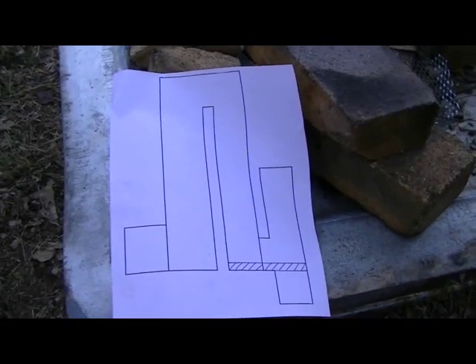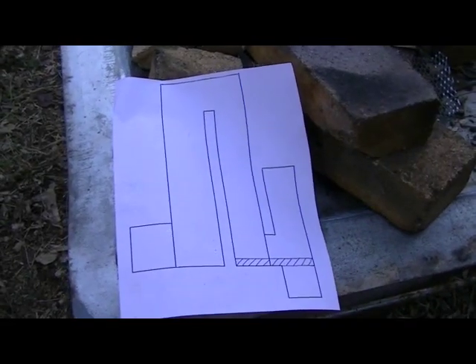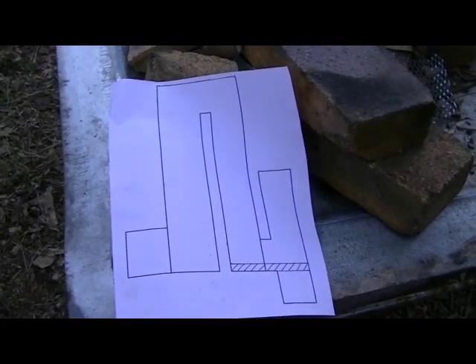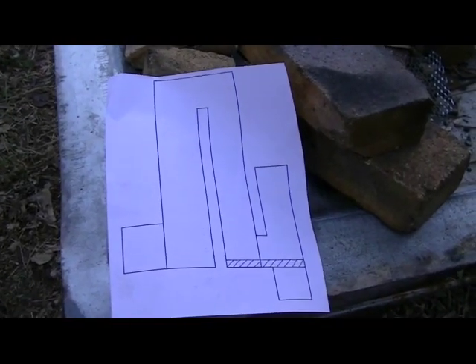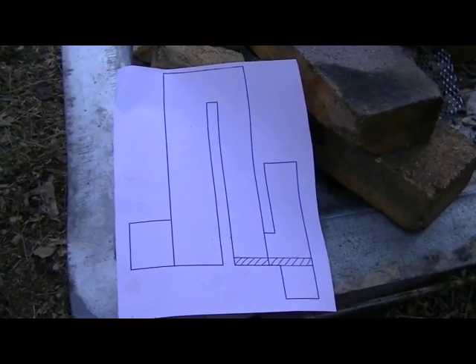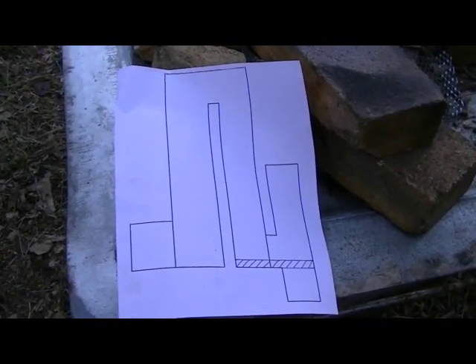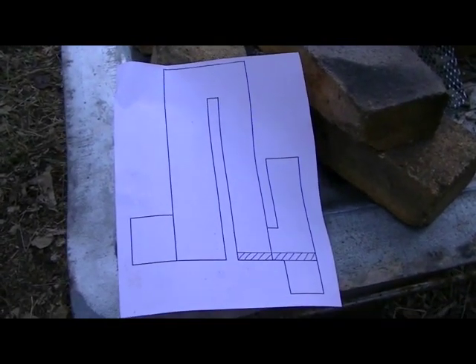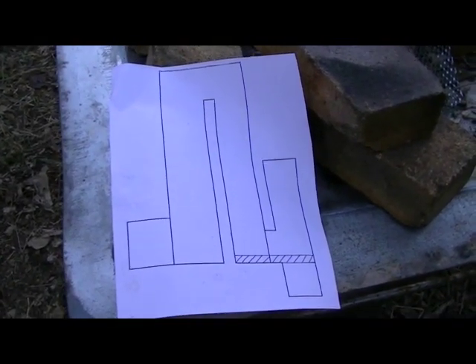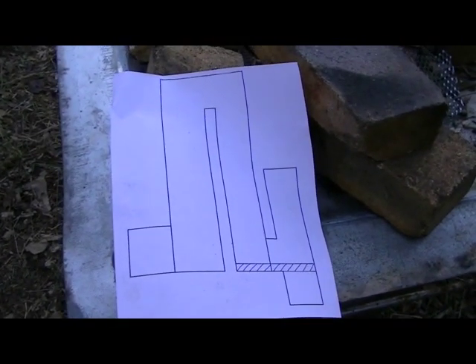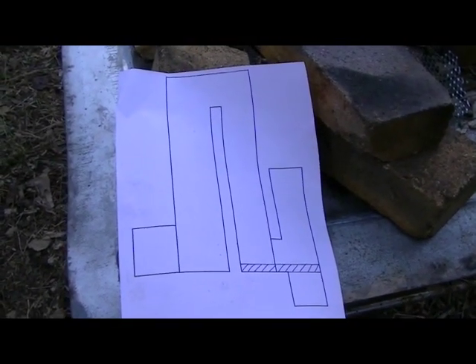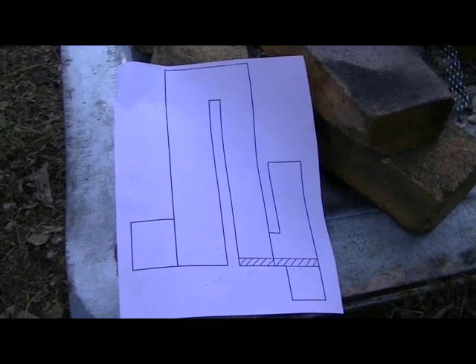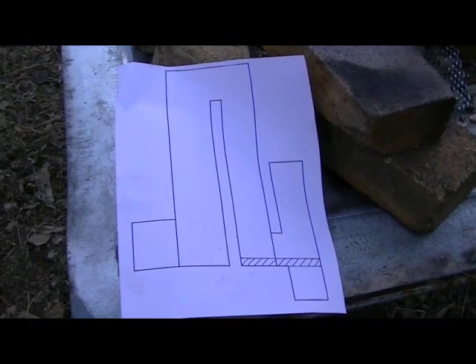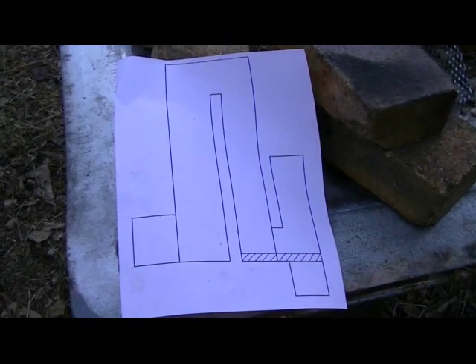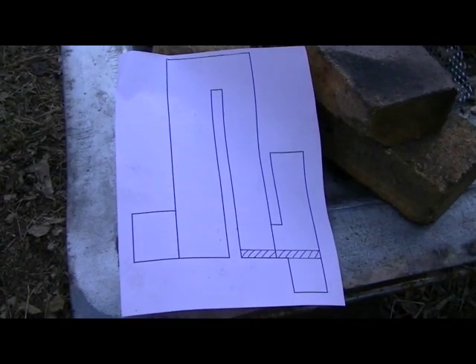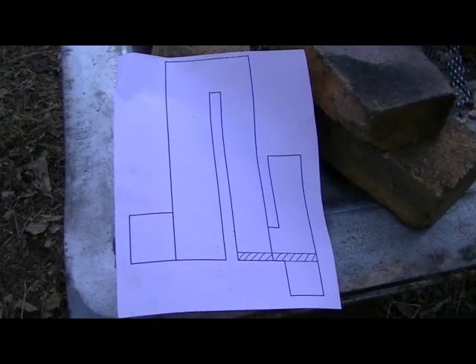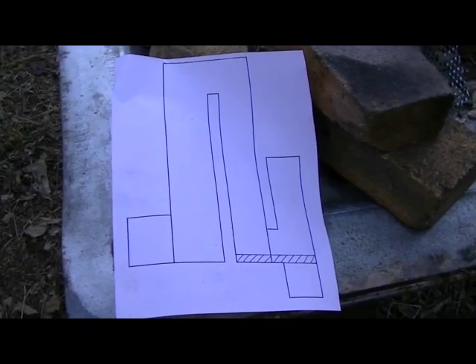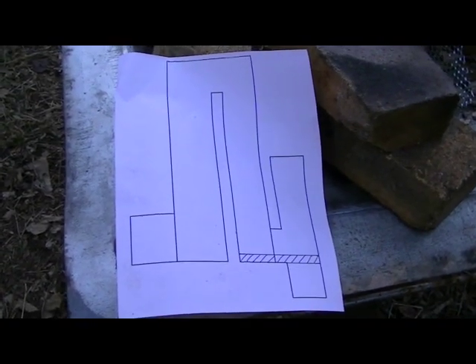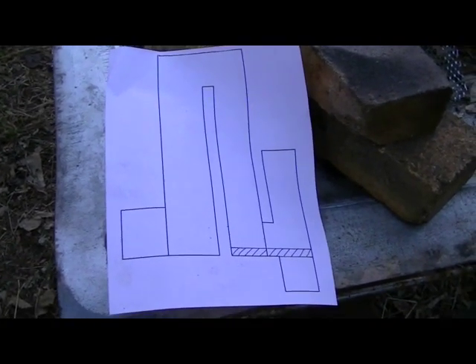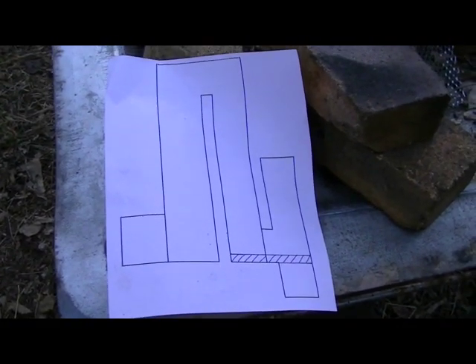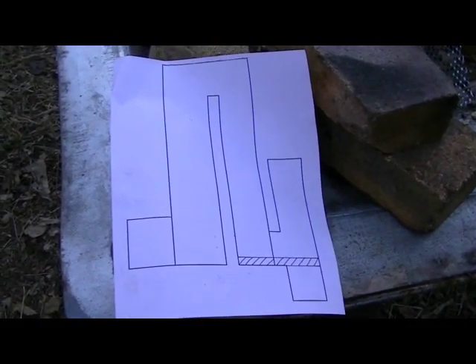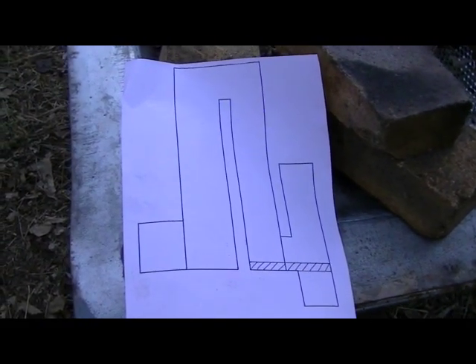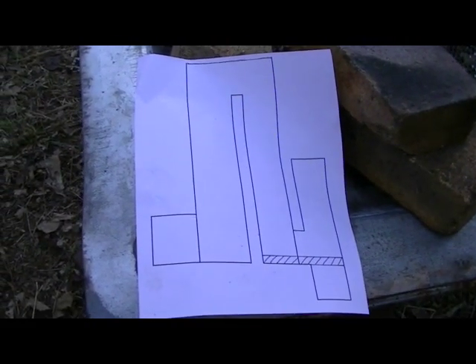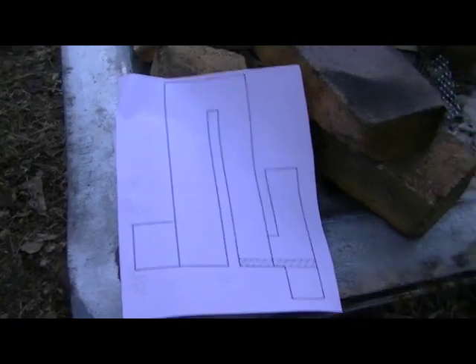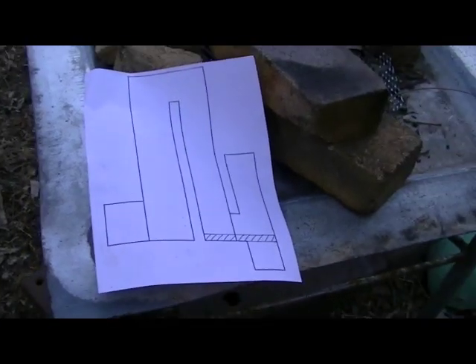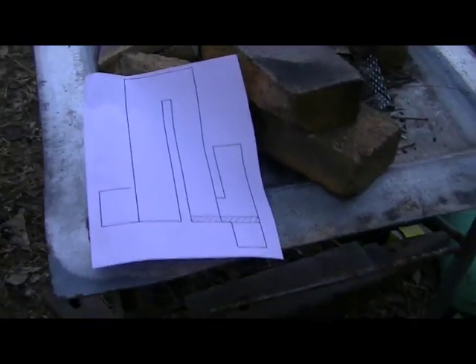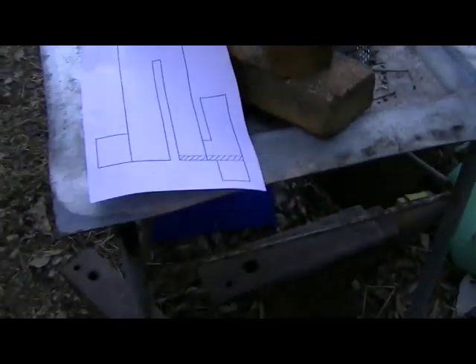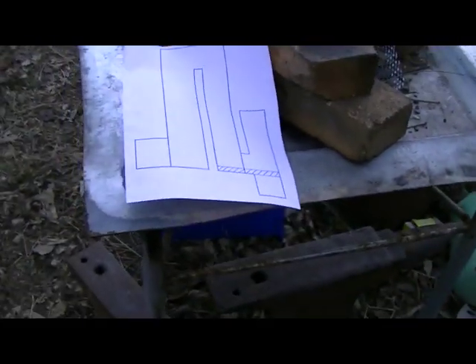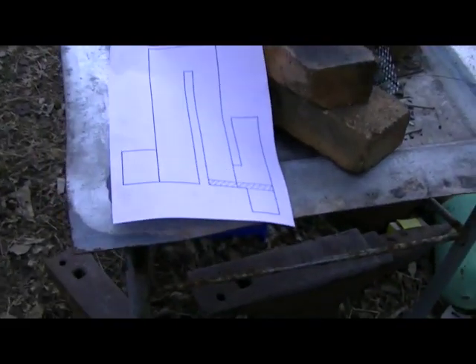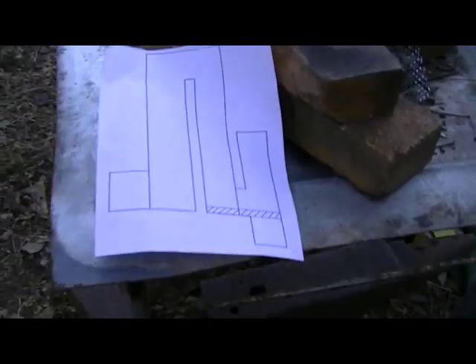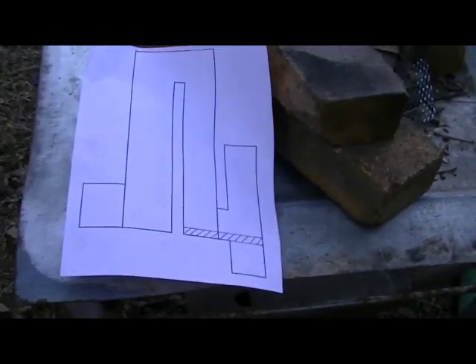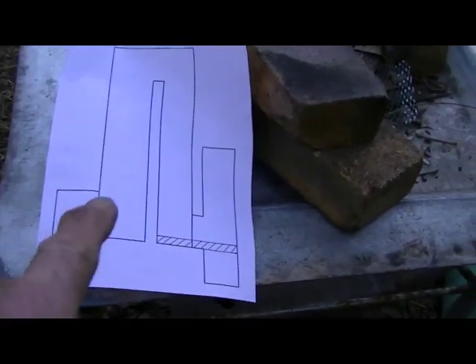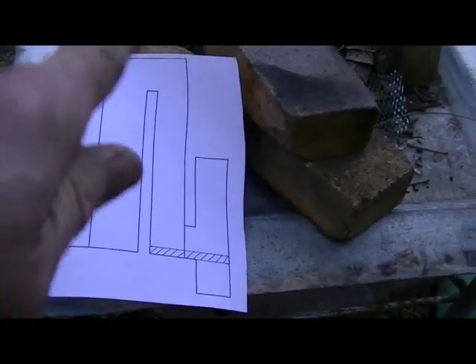Hello everybody, this is Kevin Bacon again. I want you to meet the Omega stove. Now that doesn't look like much there on that piece of paper, but let's get over here and take a look at it. I call it Omega because of the shape.